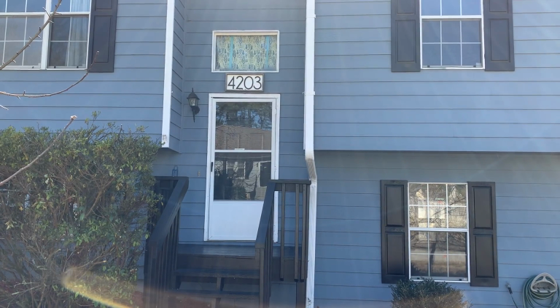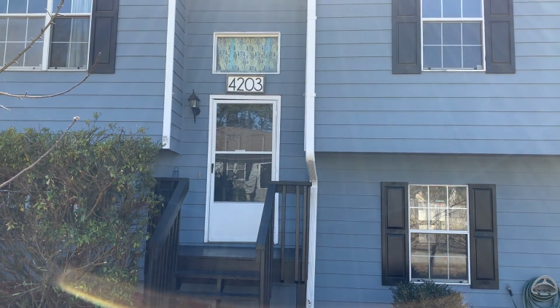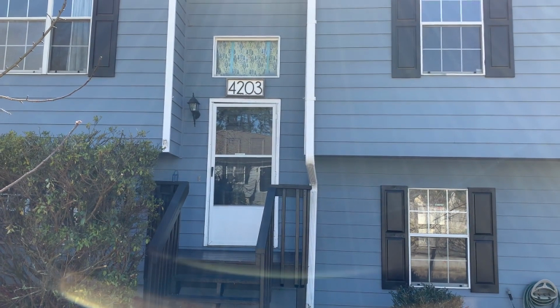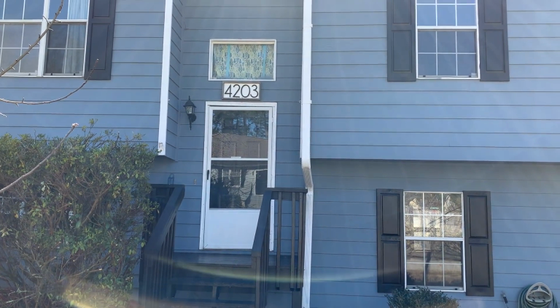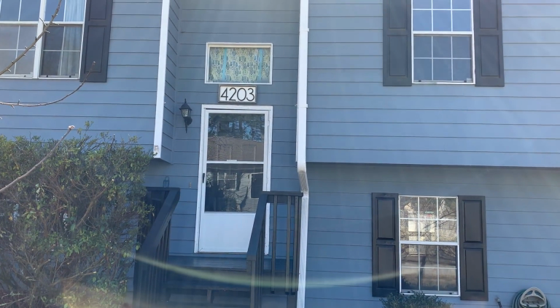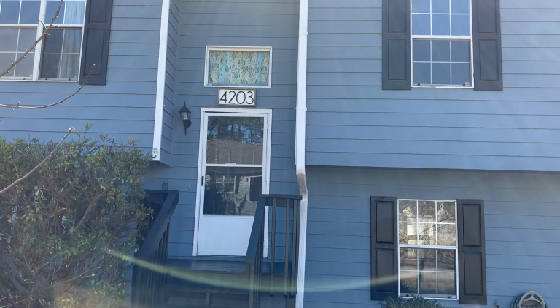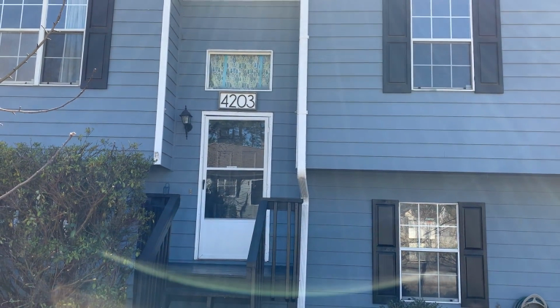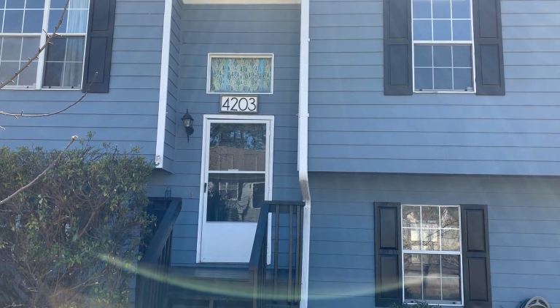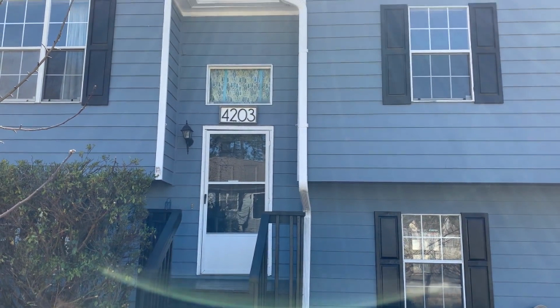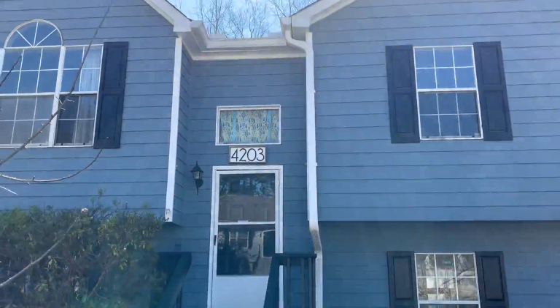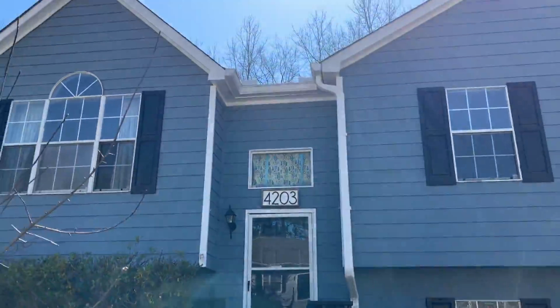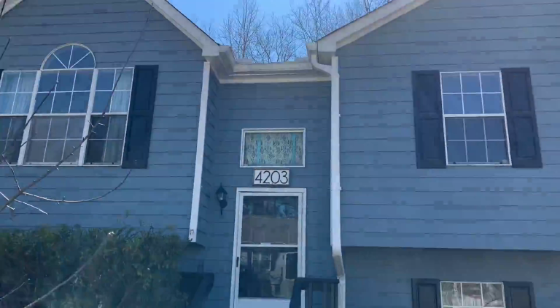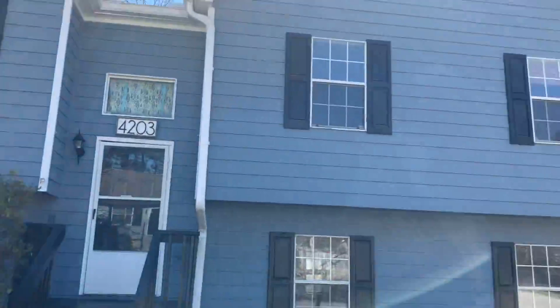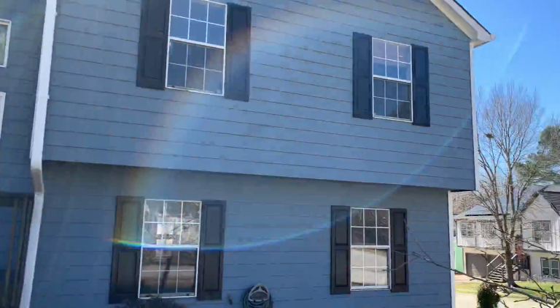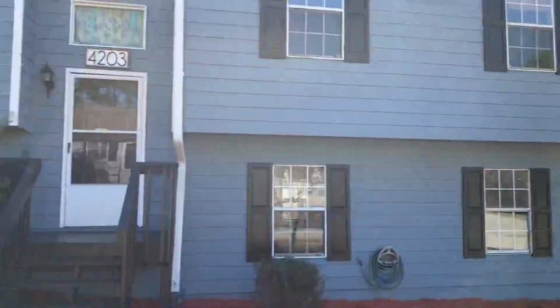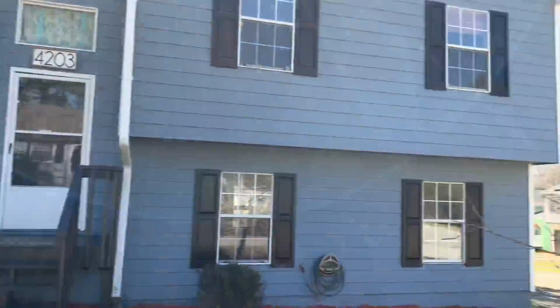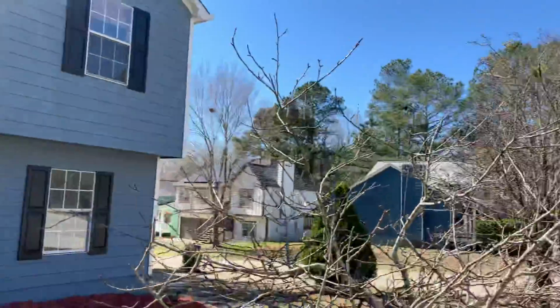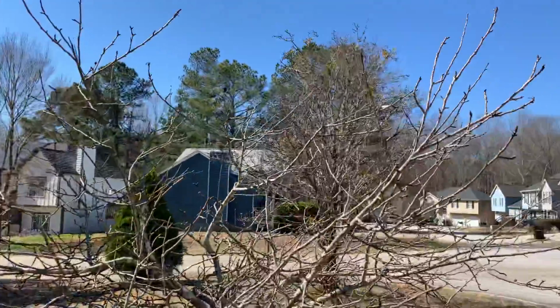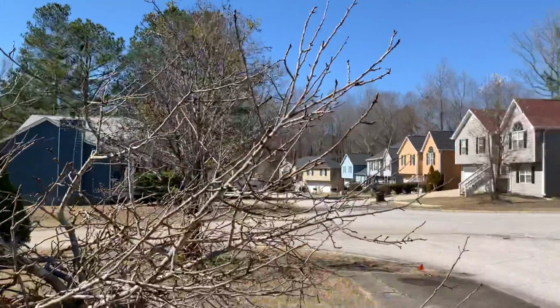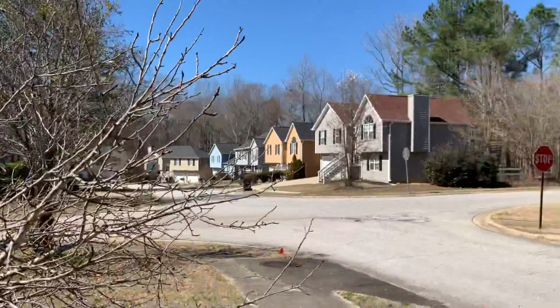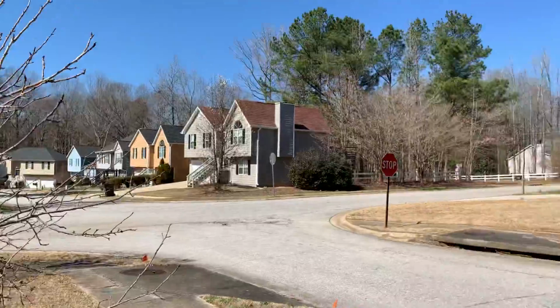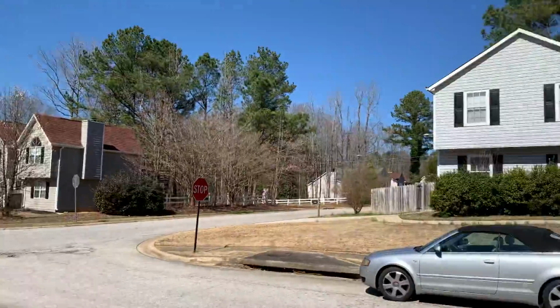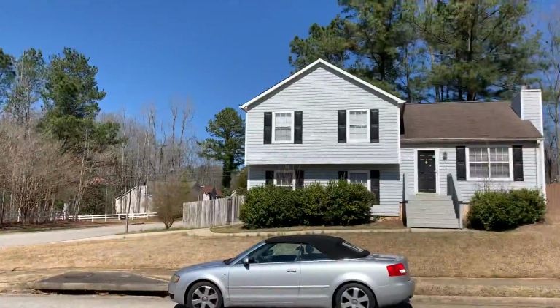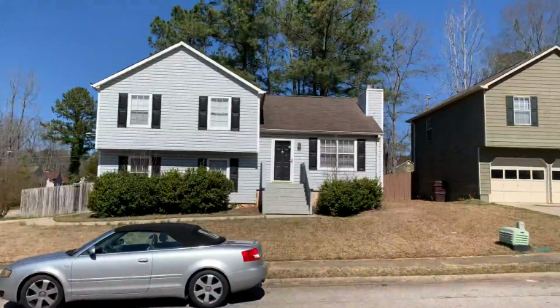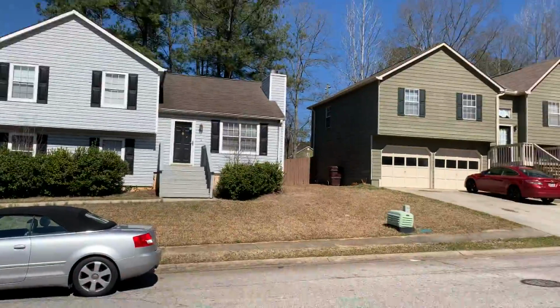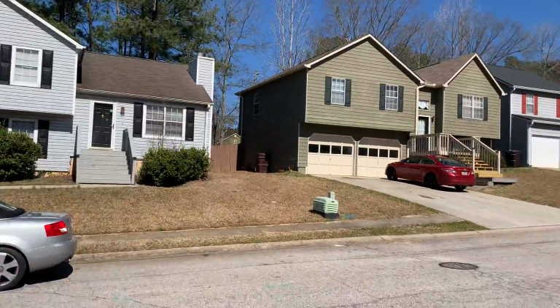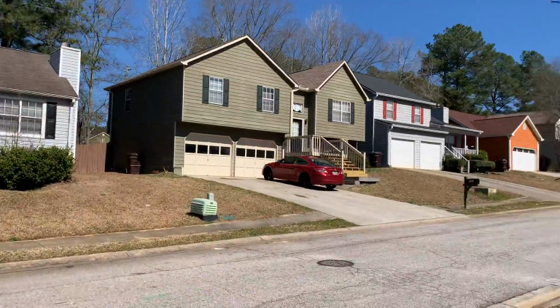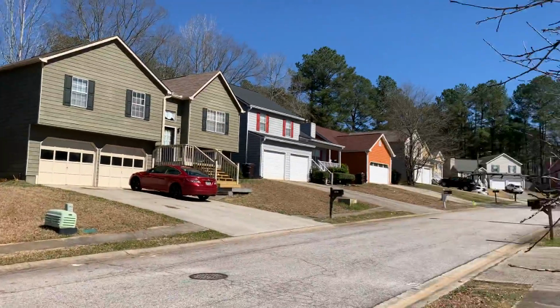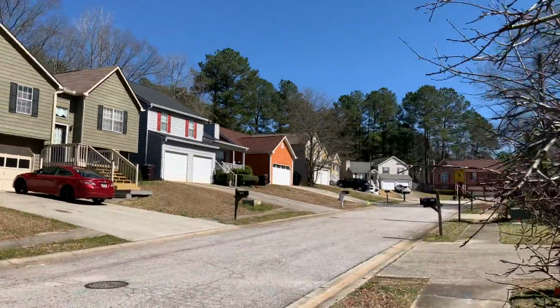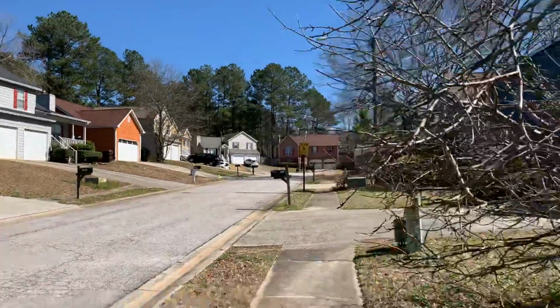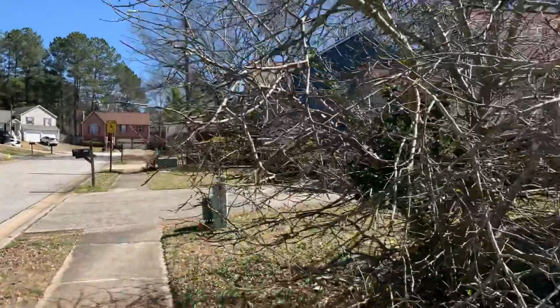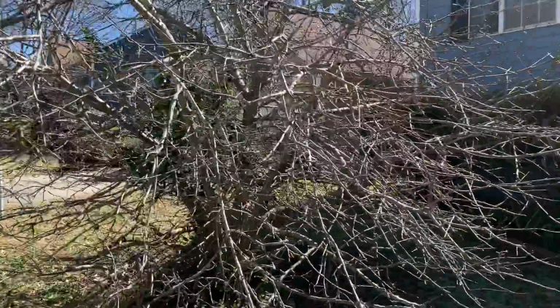This is 4203 Newtown Drive in Powder Springs, Georgia. It's a split foyer home, nice neighborhood, very quiet. Here we go on our tour.